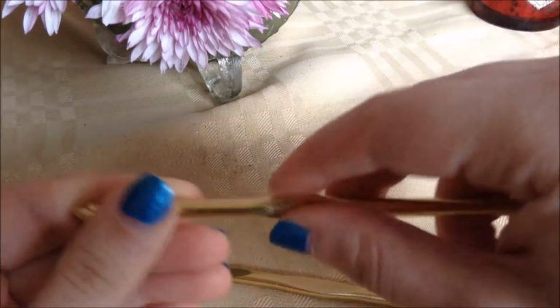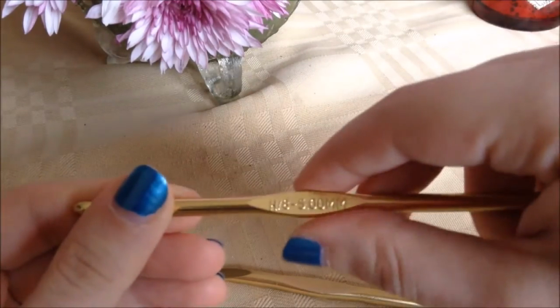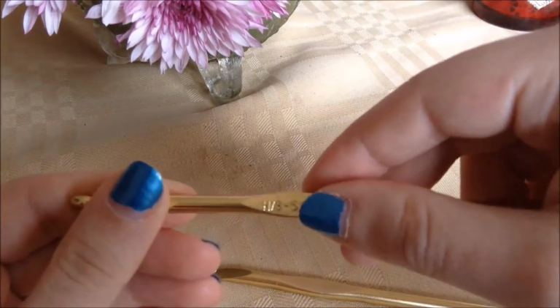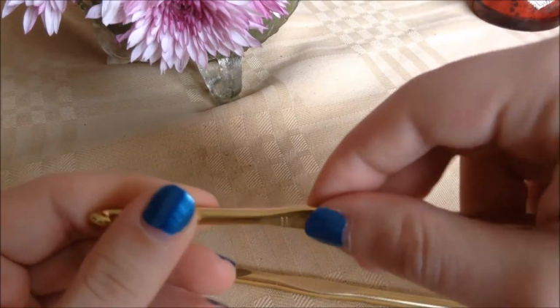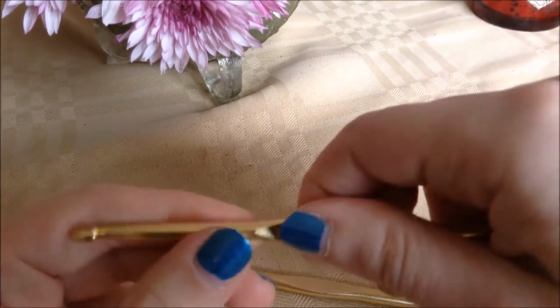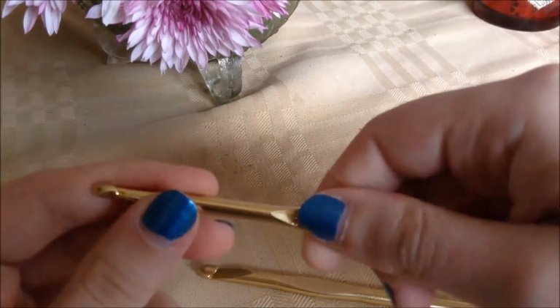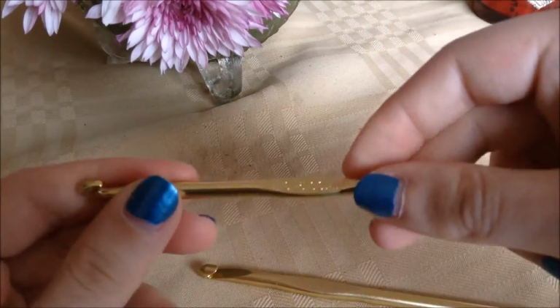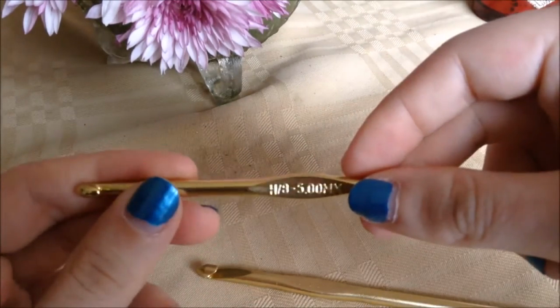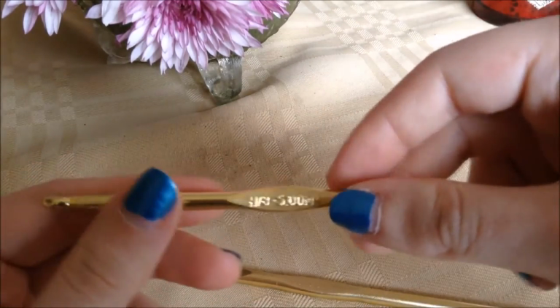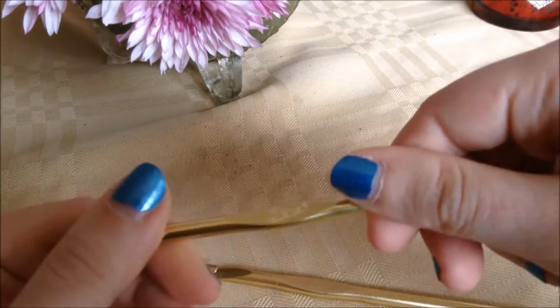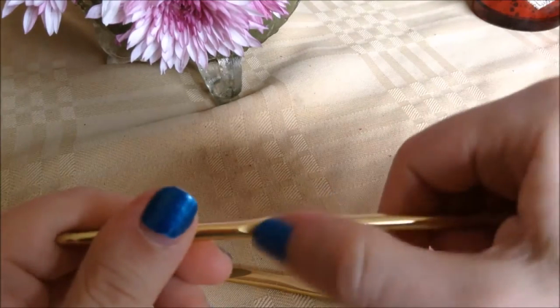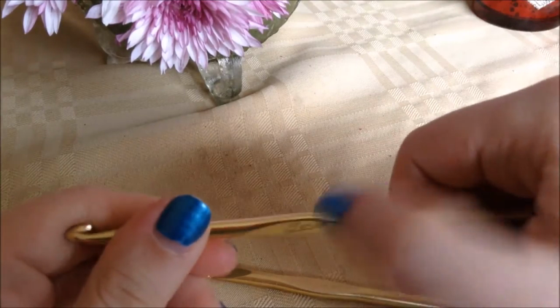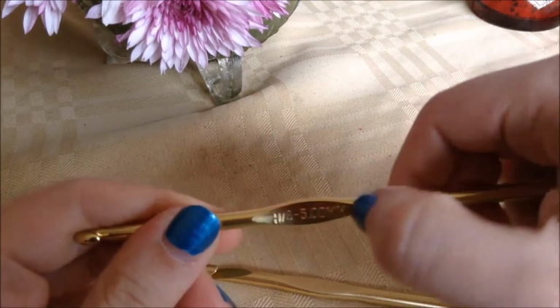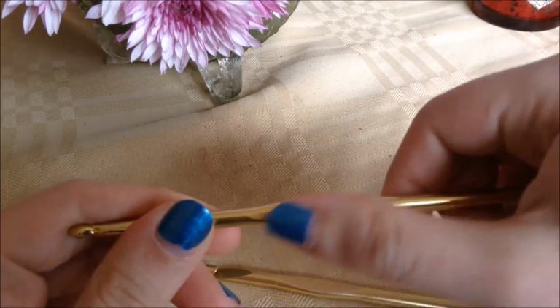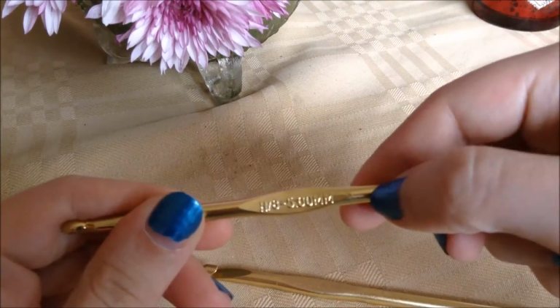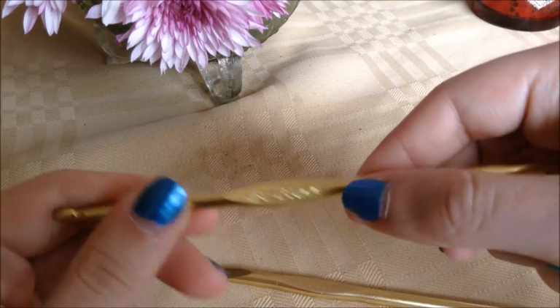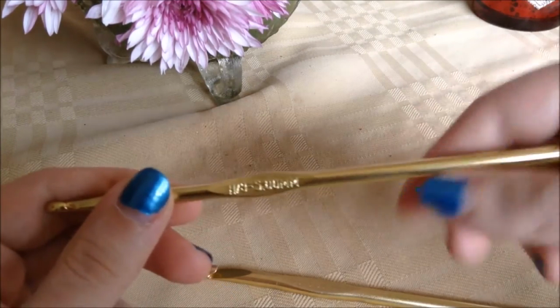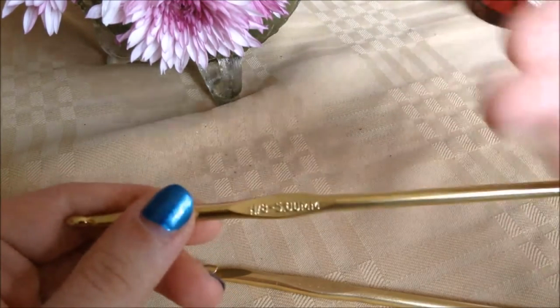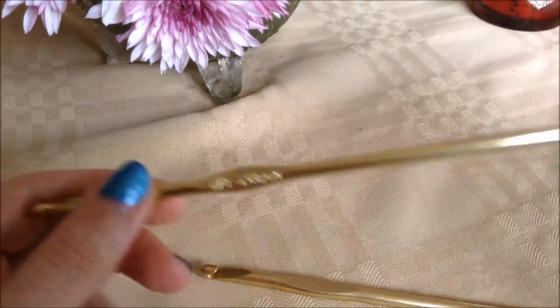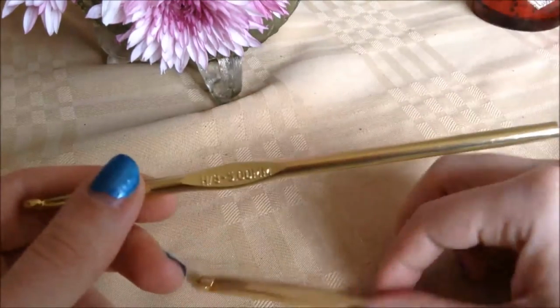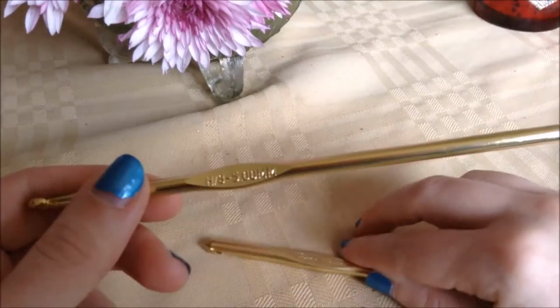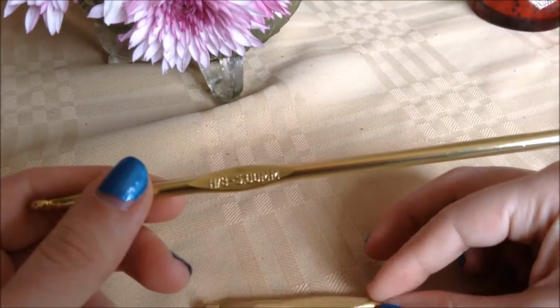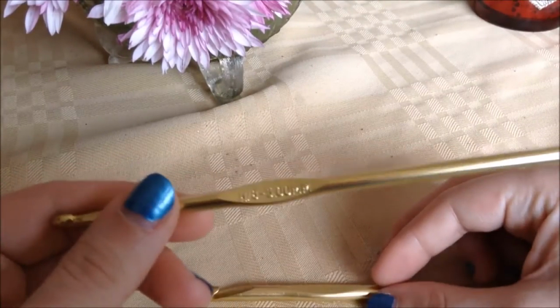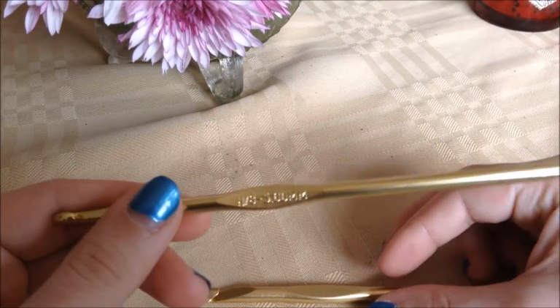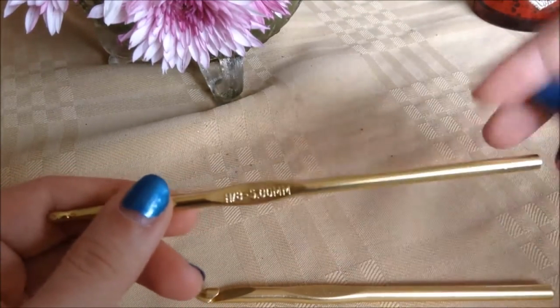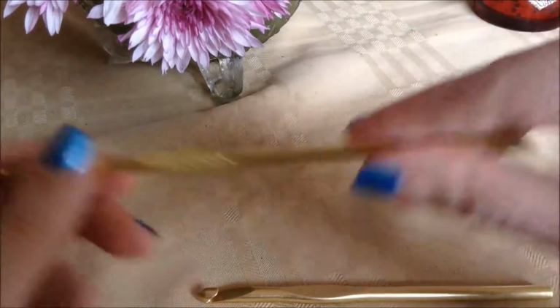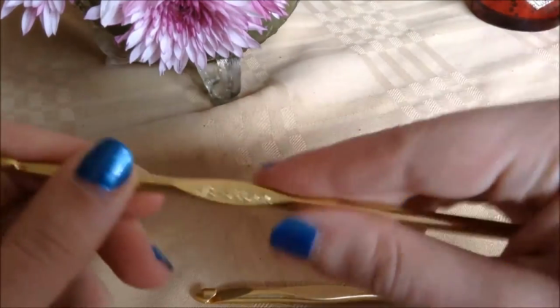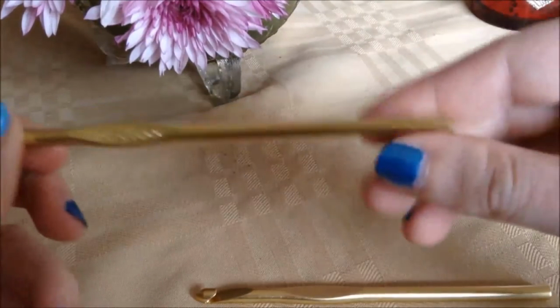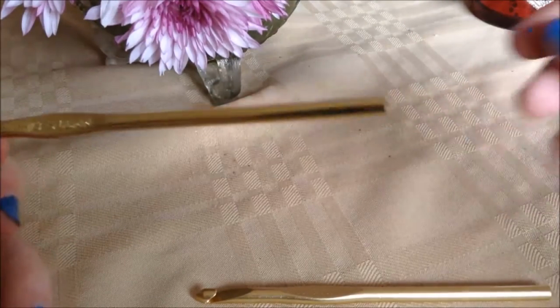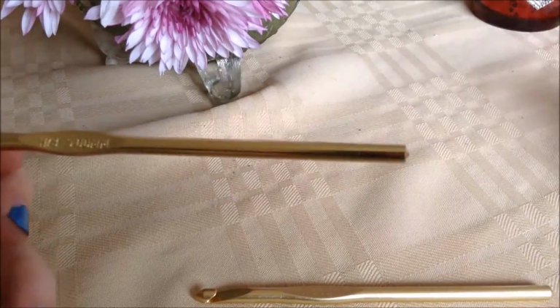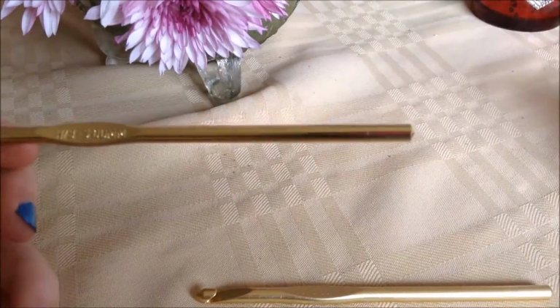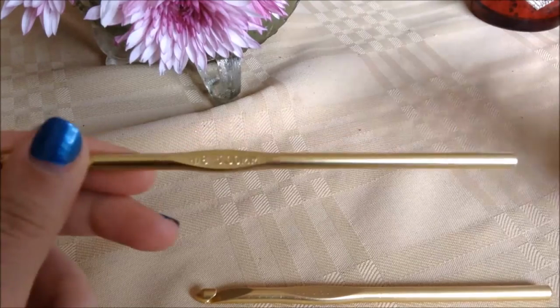The next part you run into is this flat bit here, called the grip, or the thumb grip, depending on who you ask. A lot of times it has the brand on one side and the size of the hook on the other, though some of them don't have anything written there. Then the back end is simply called the handle.